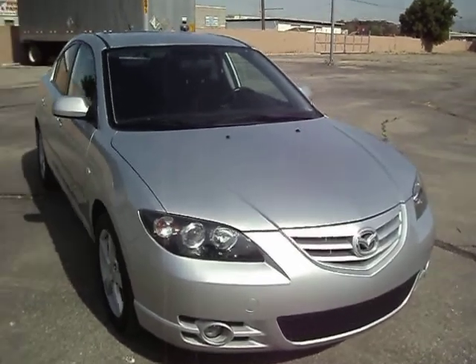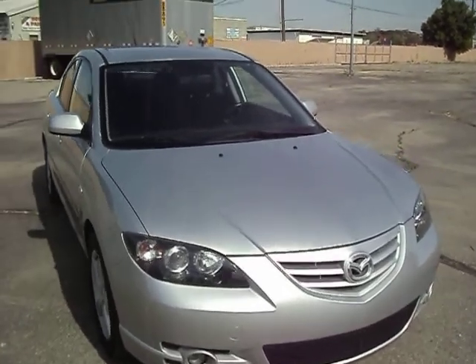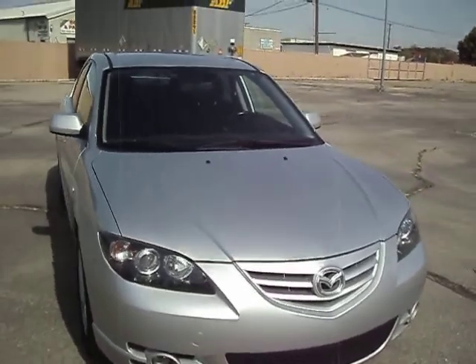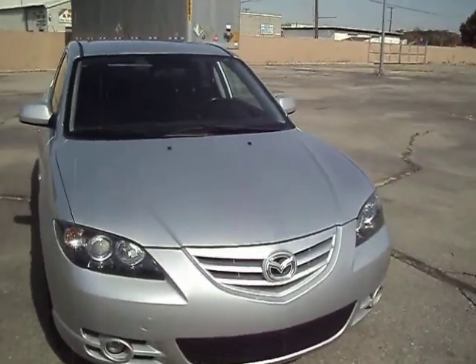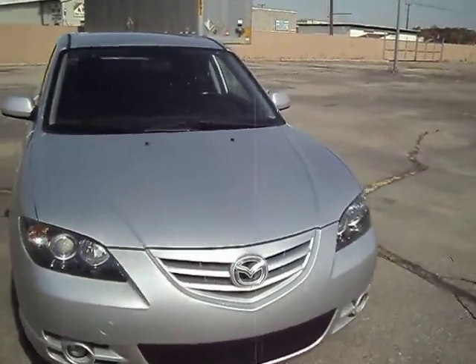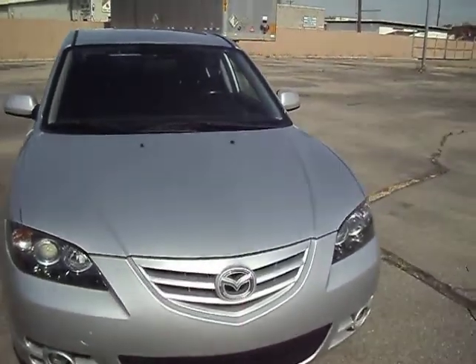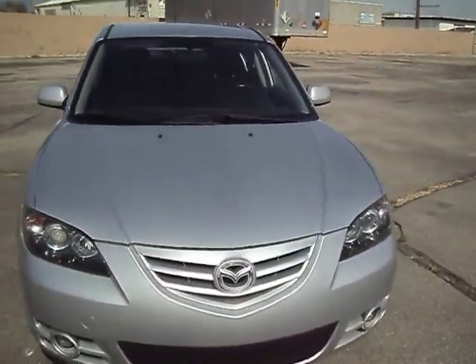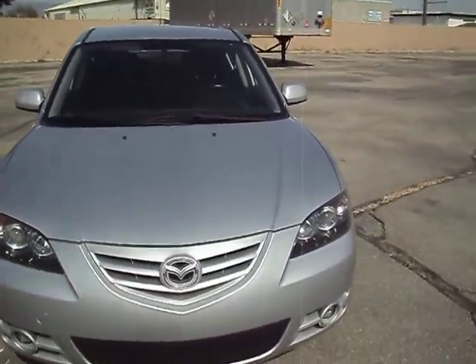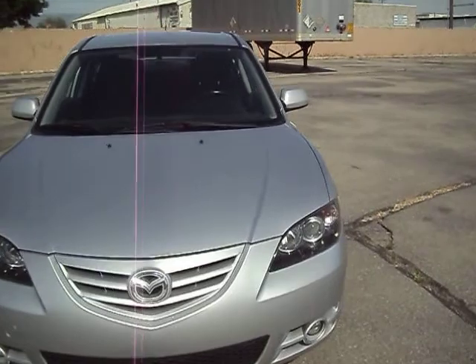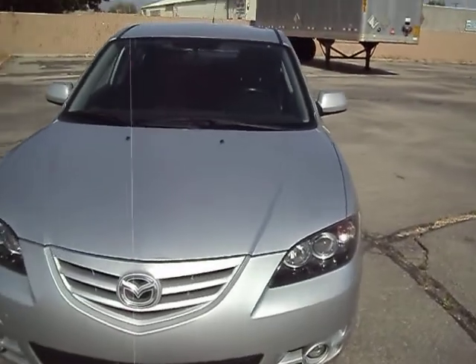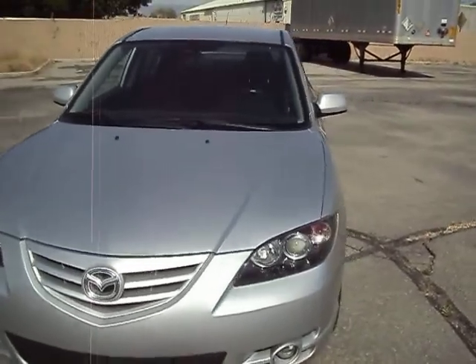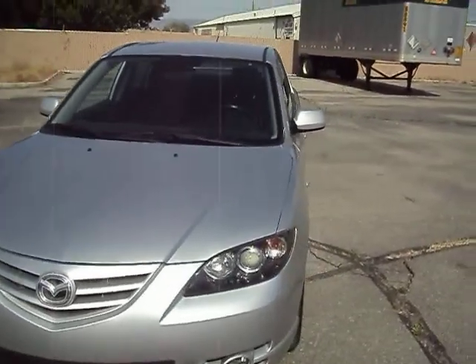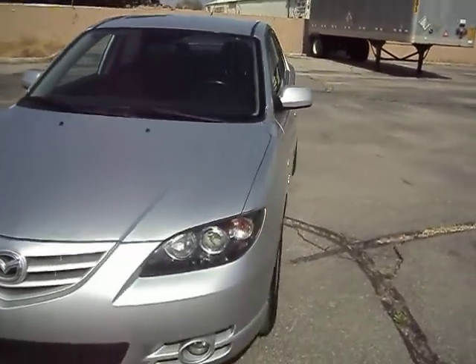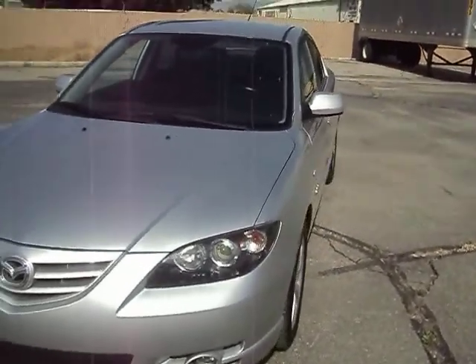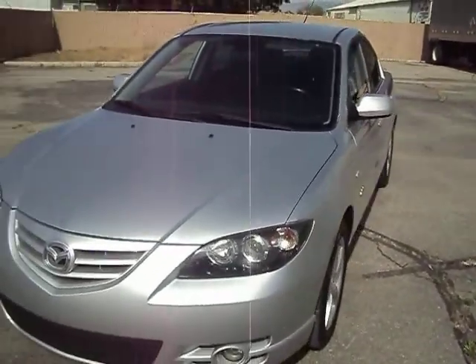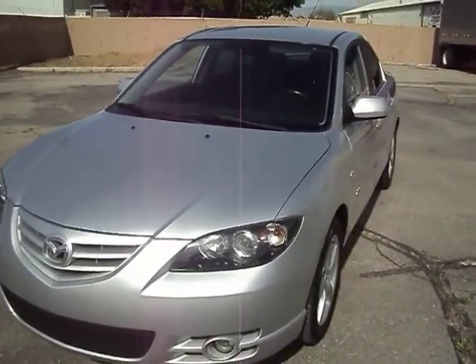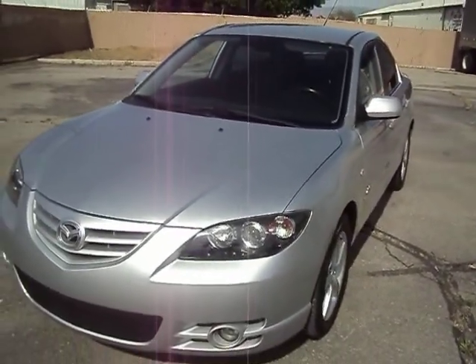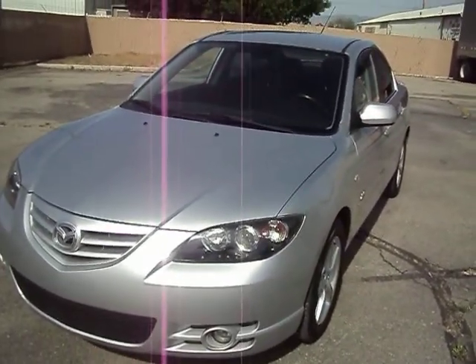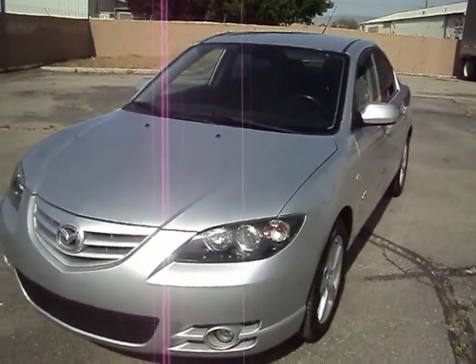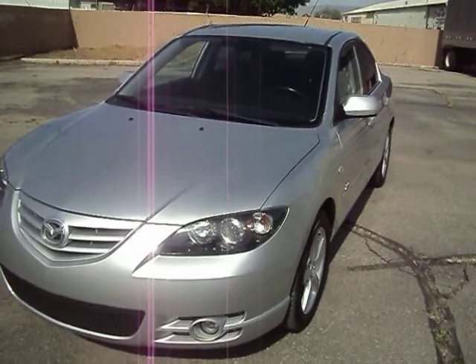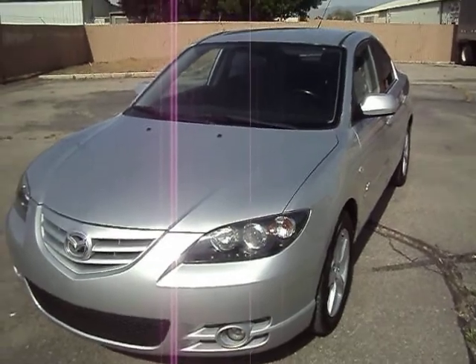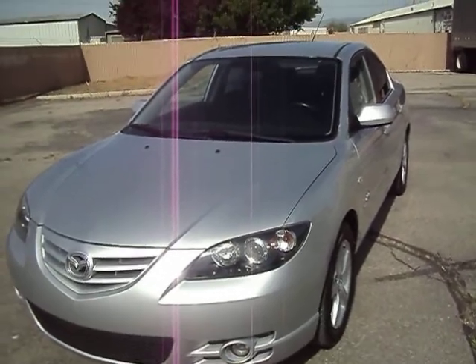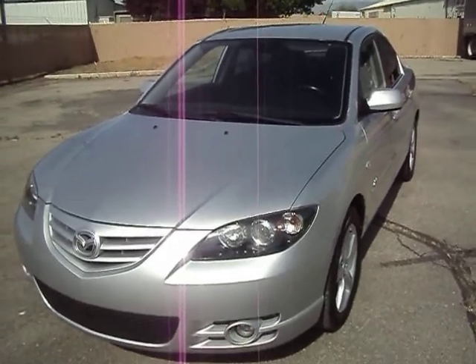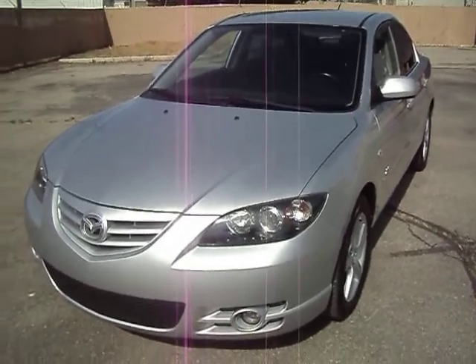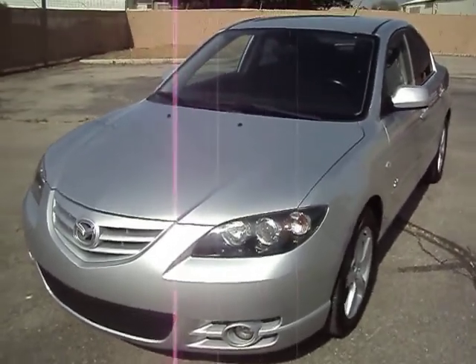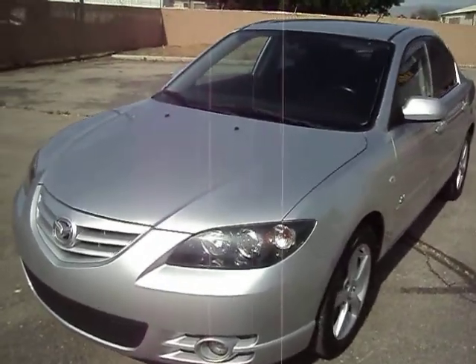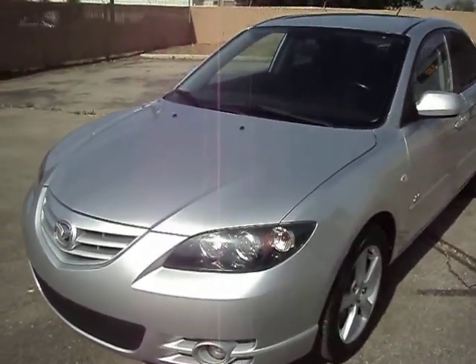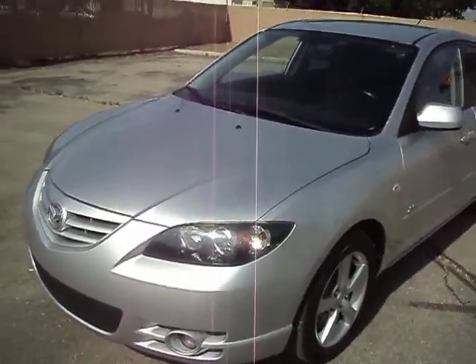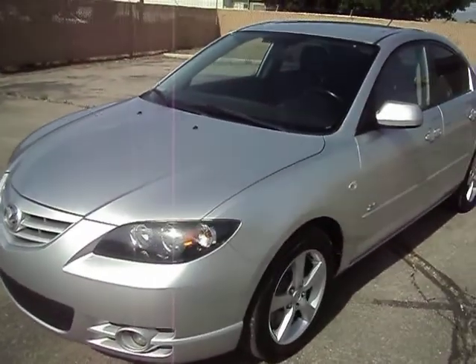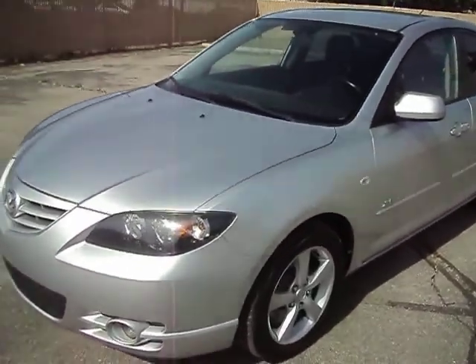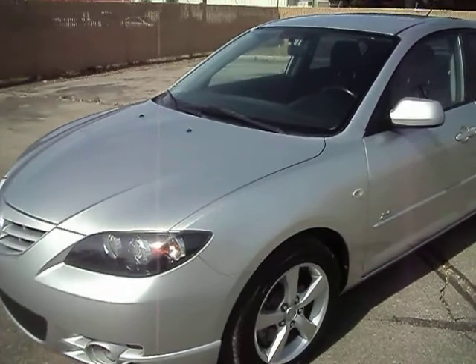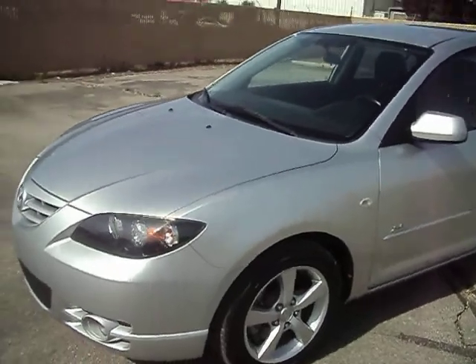The windshield is nice and clean. There are a couple of small tiny pits in it that have been filled. No real chips to say, no bullseyes or anything like that in the windshield. It's pretty clear, but it is by no means brand new, but it's still nice.